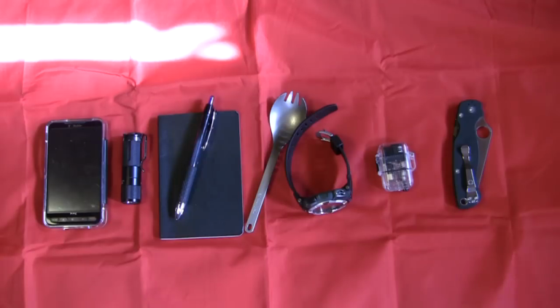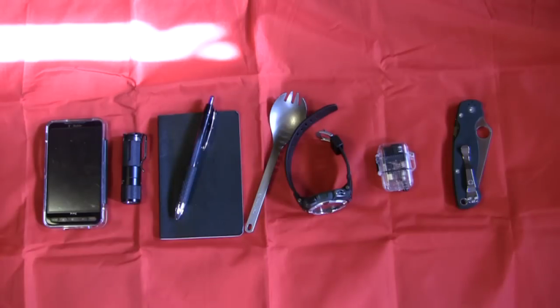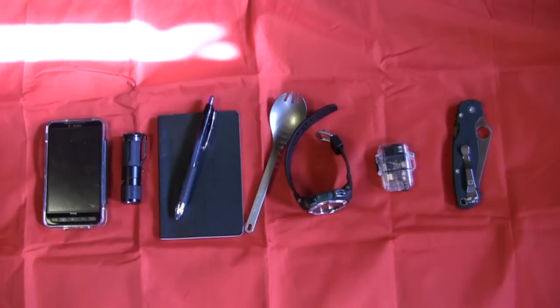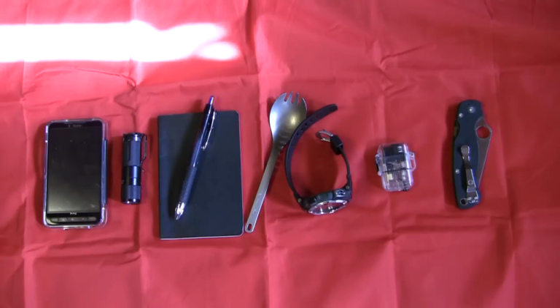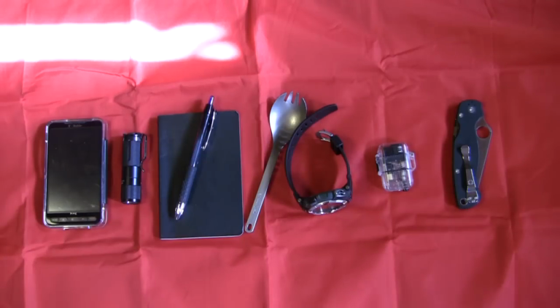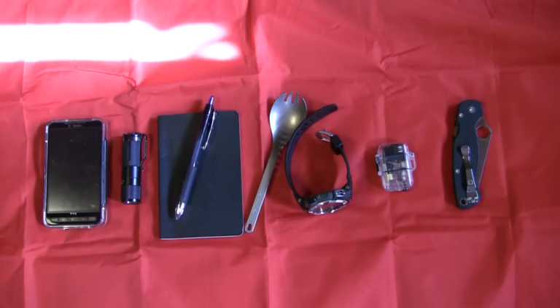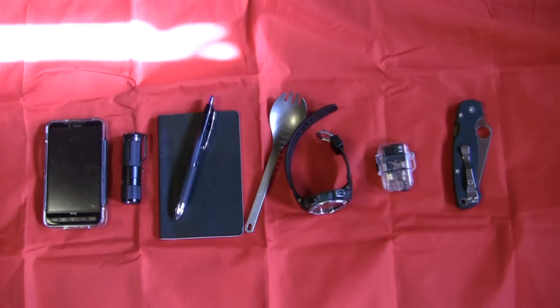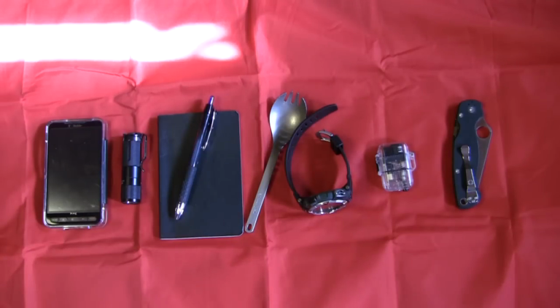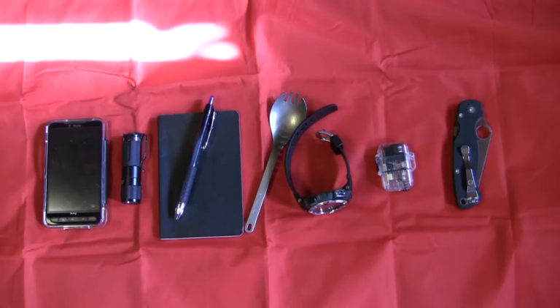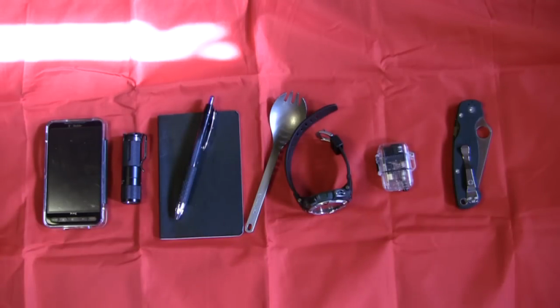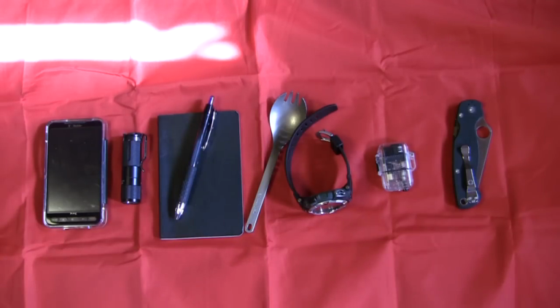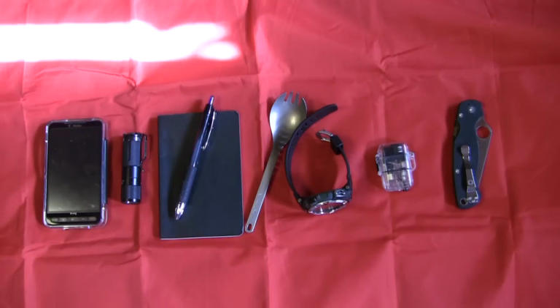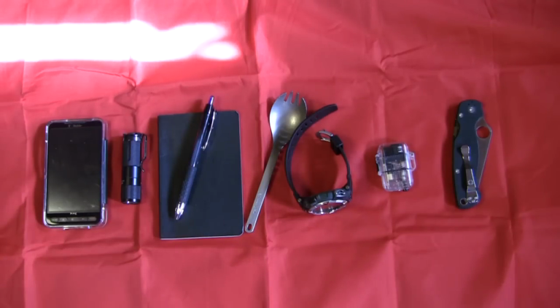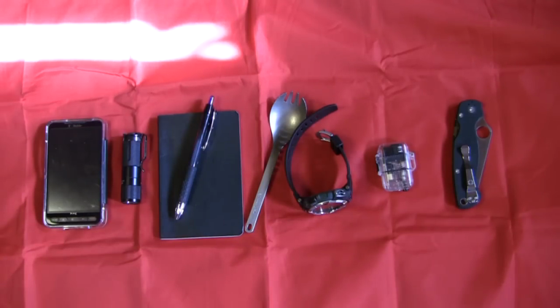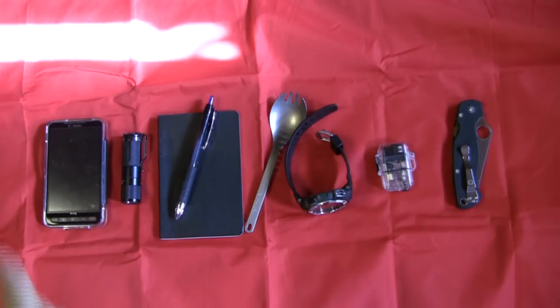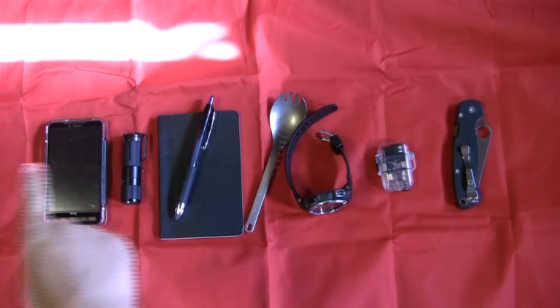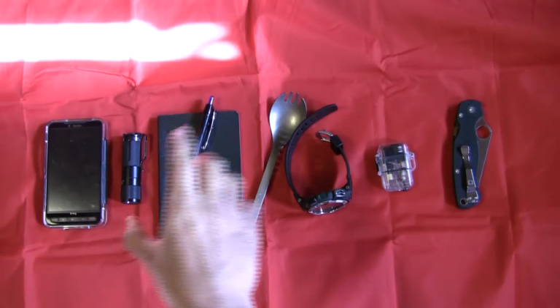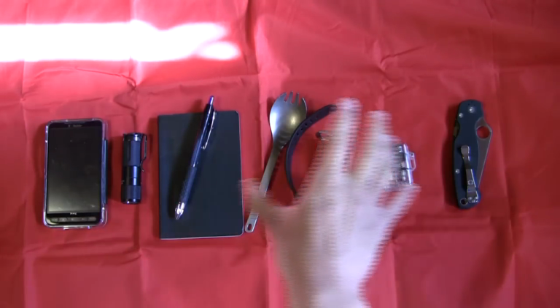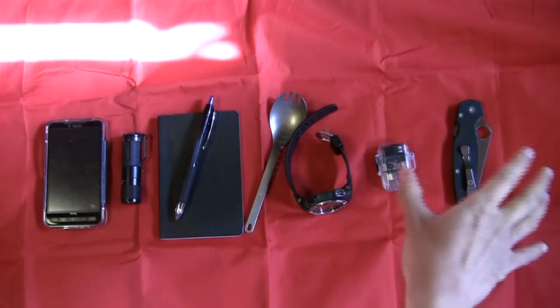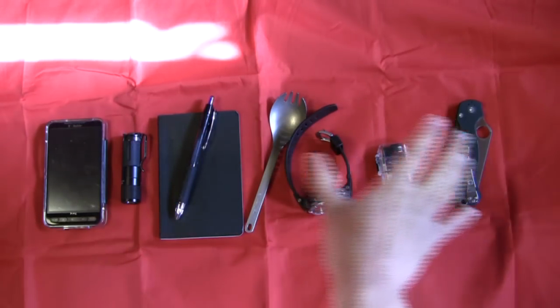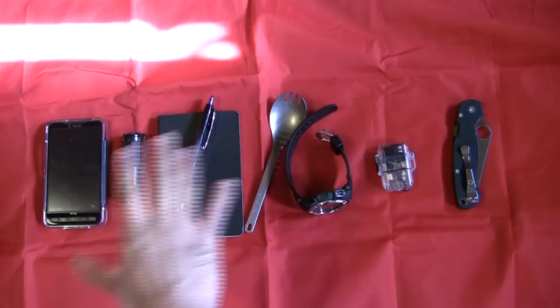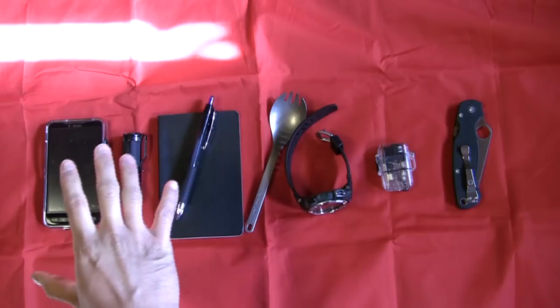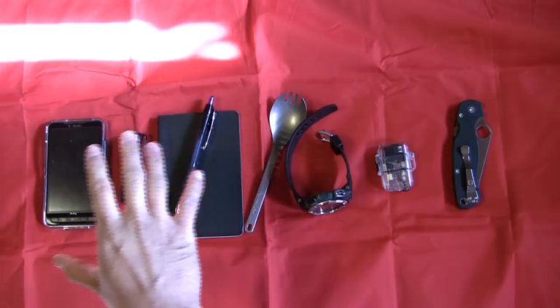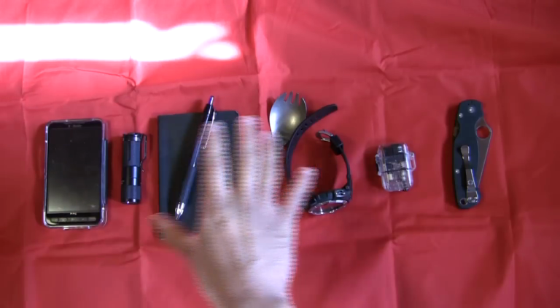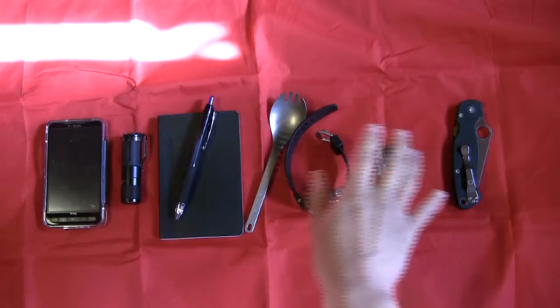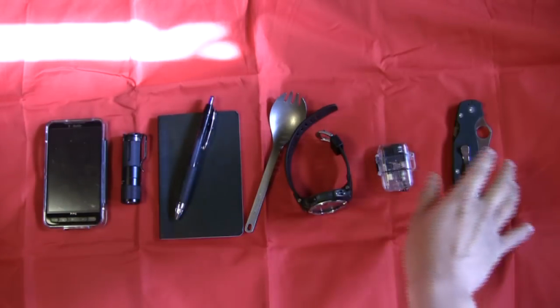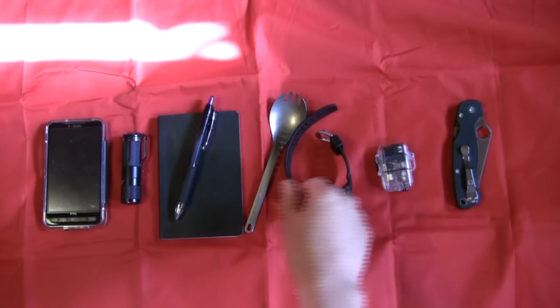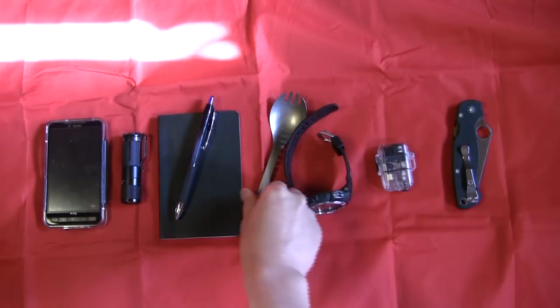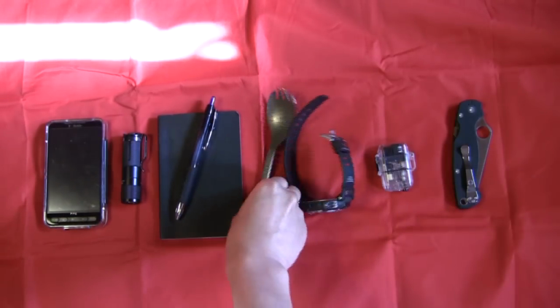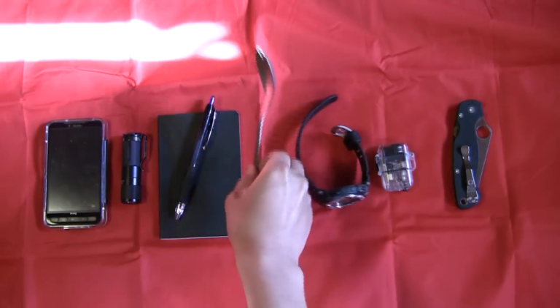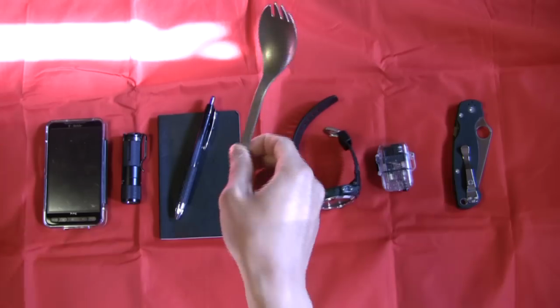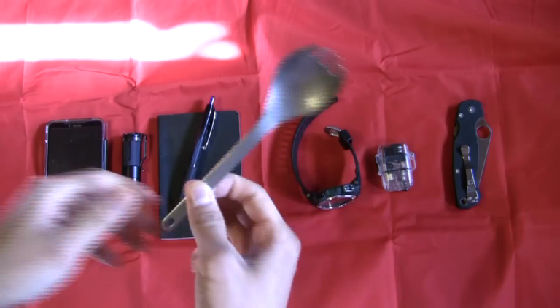Have you guys formulated an answer yet? Are you ready? The most used item out of all of this in my everyday carry is the titanium spork.